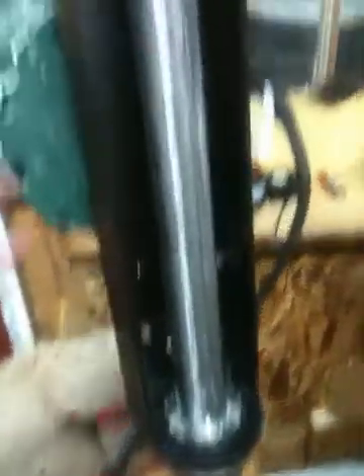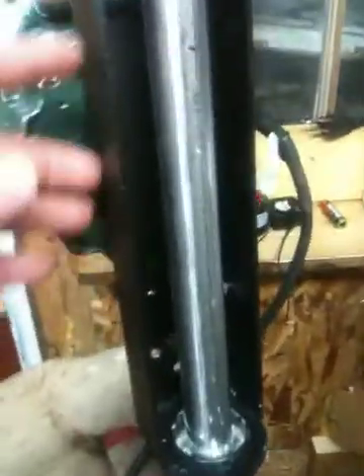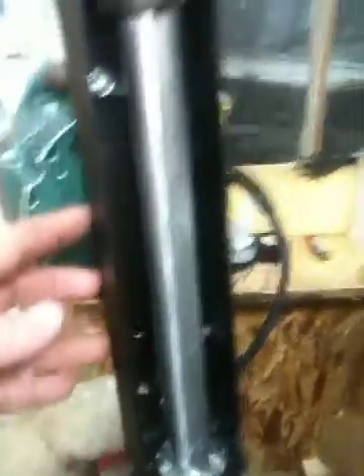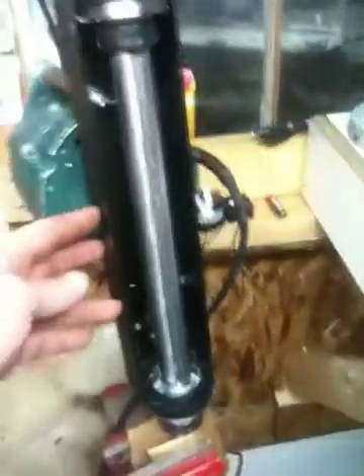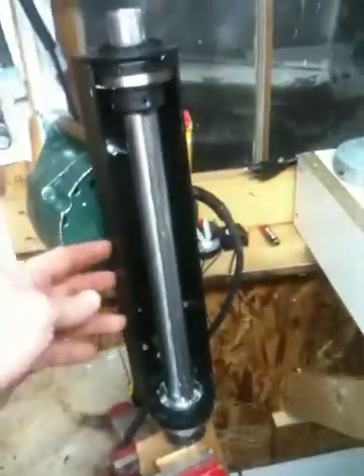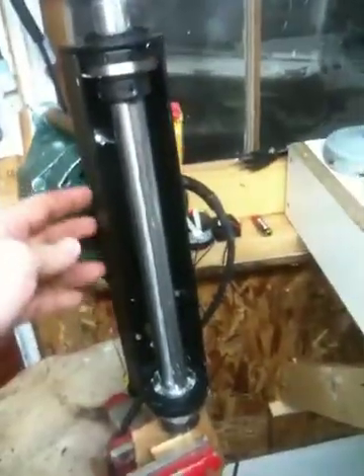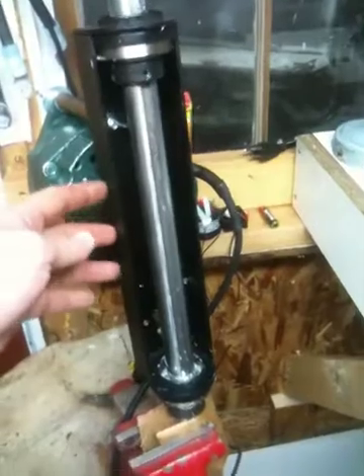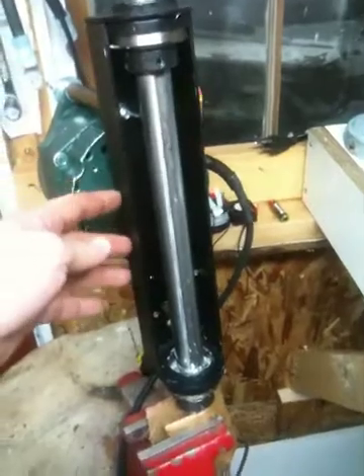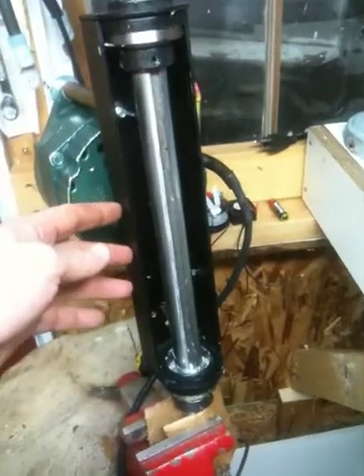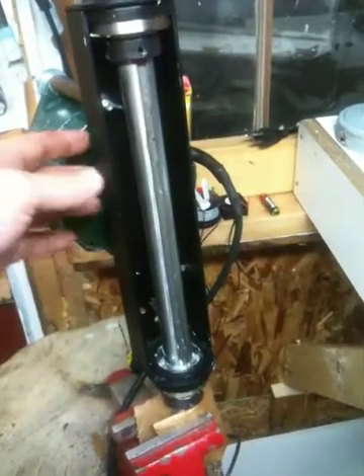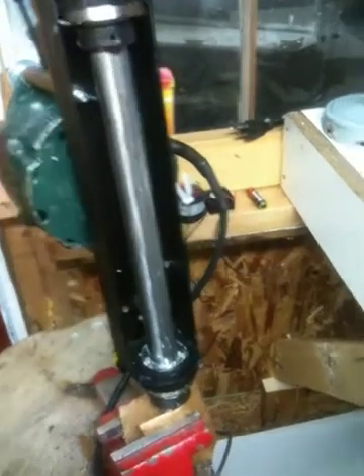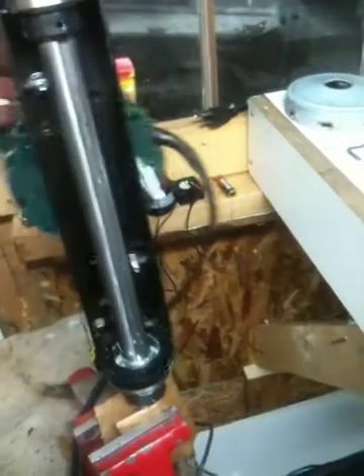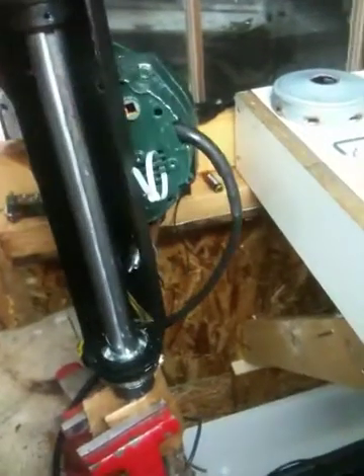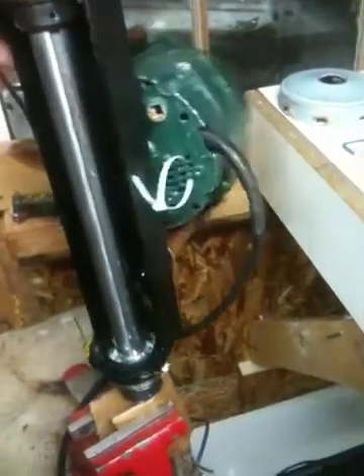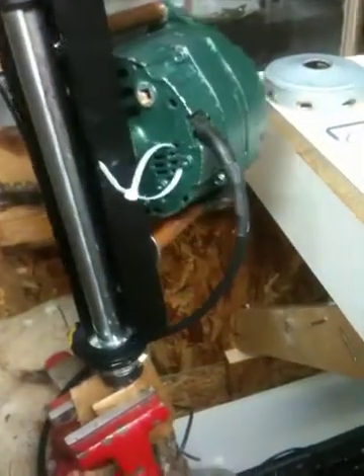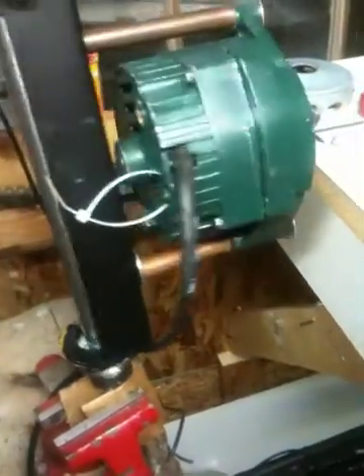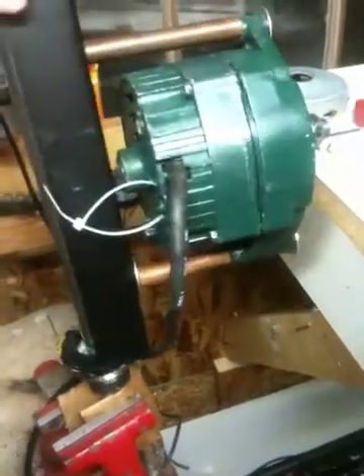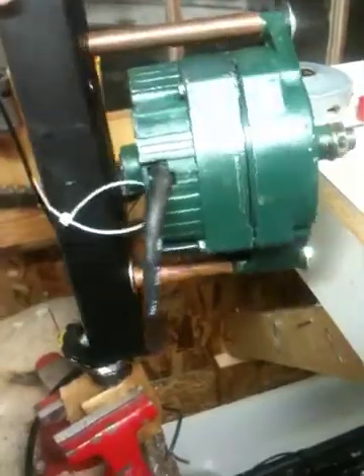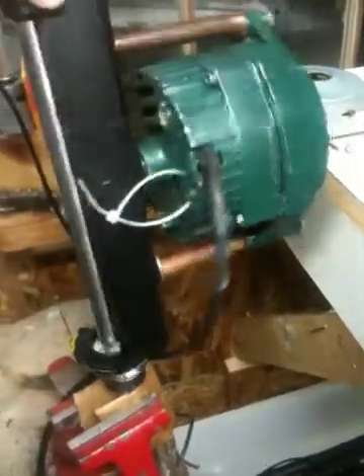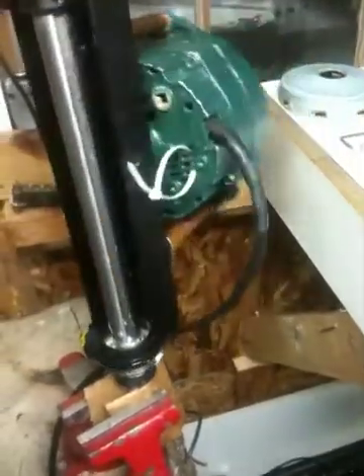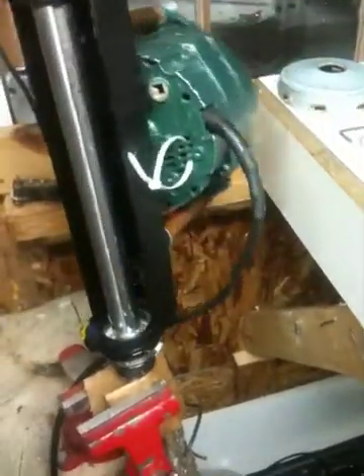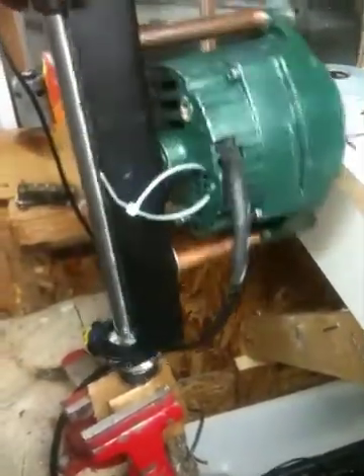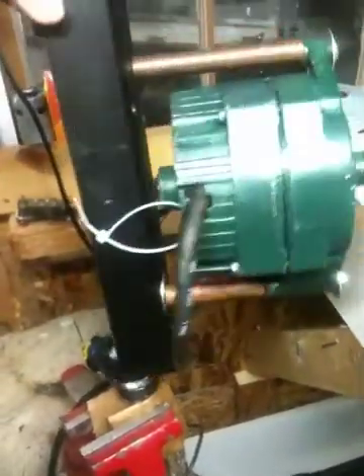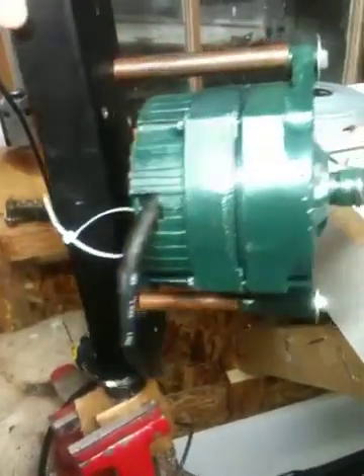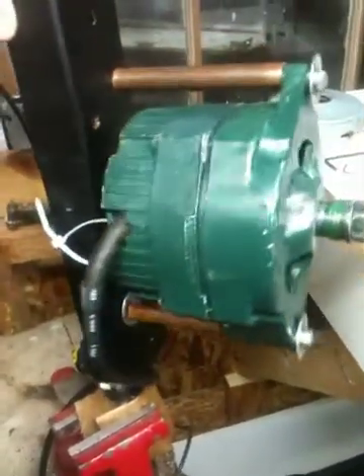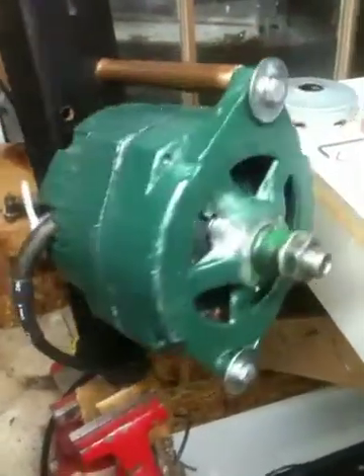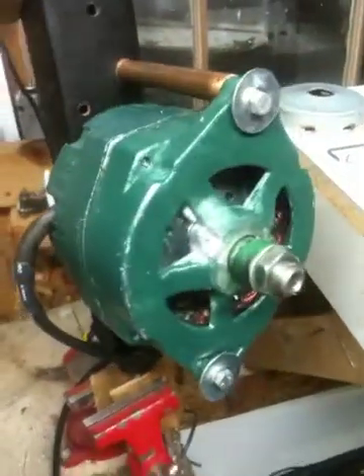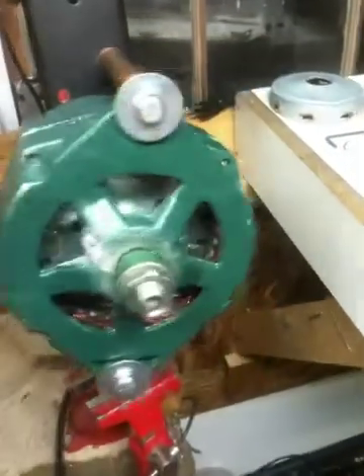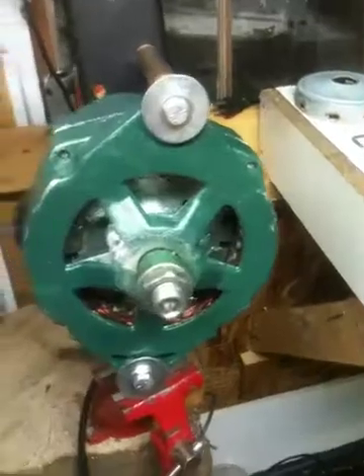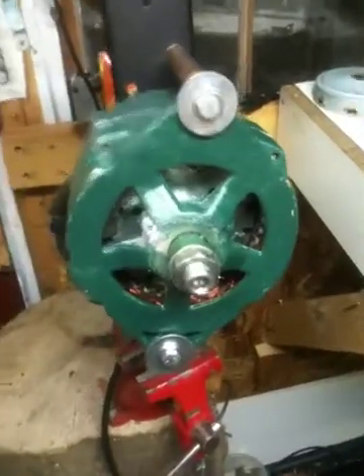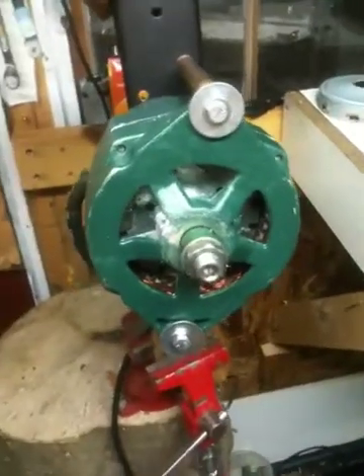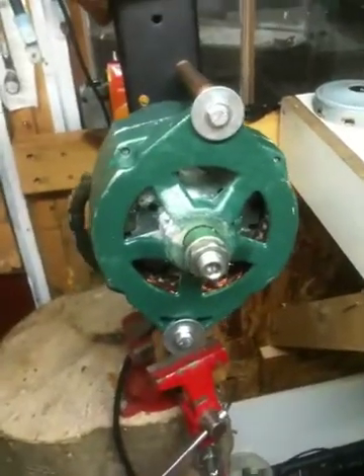Originally I was using this for my vertical wind turbine project, and then I thought I'd use it for my PMA. But it spins very nicely, nice and smooth. I'm pretty happy with the way it's turning out.